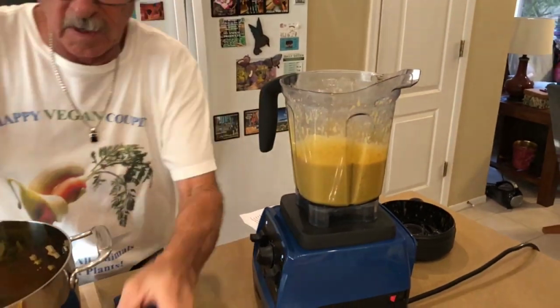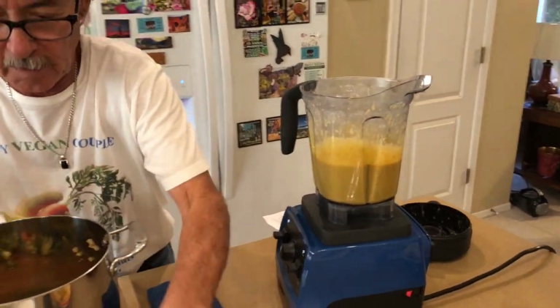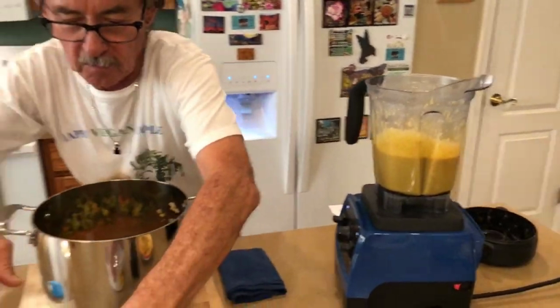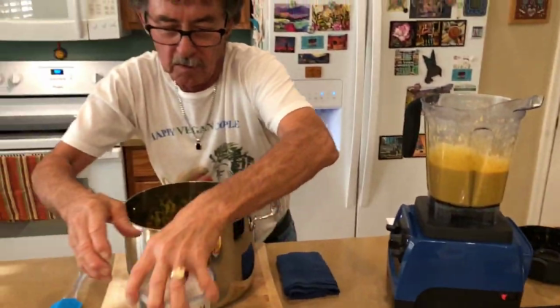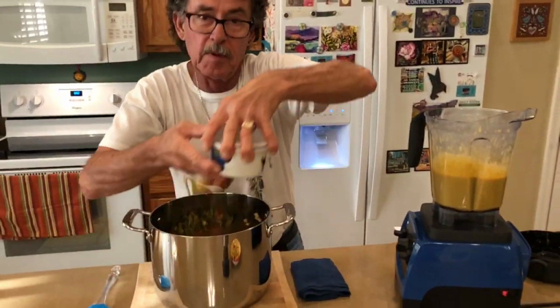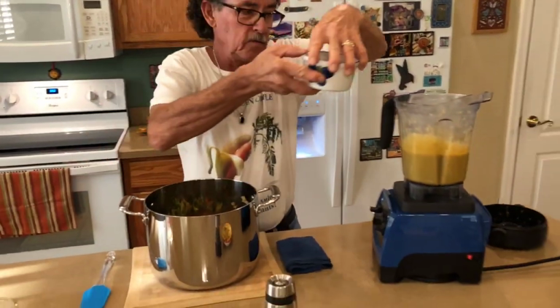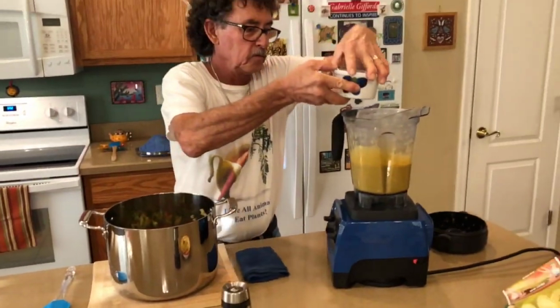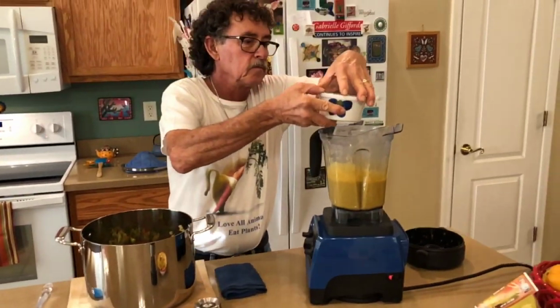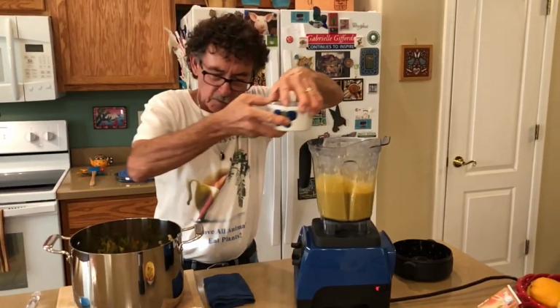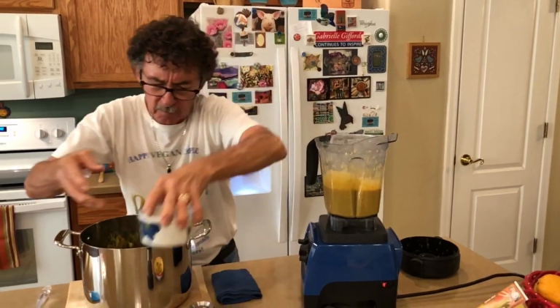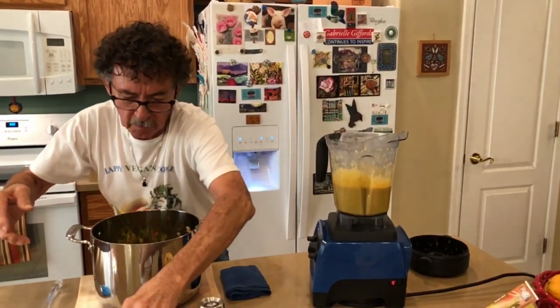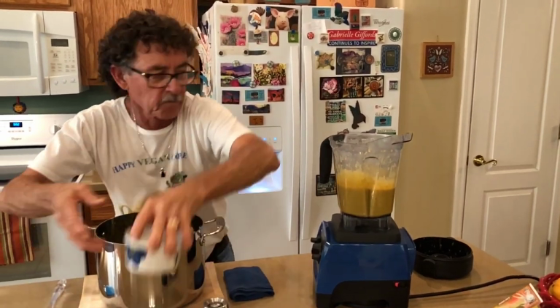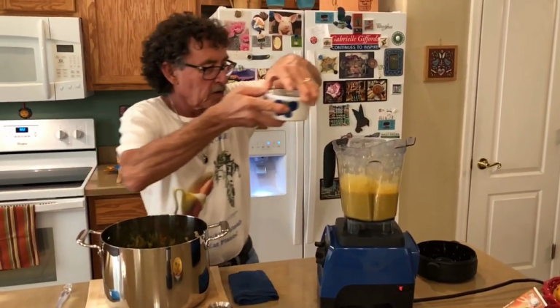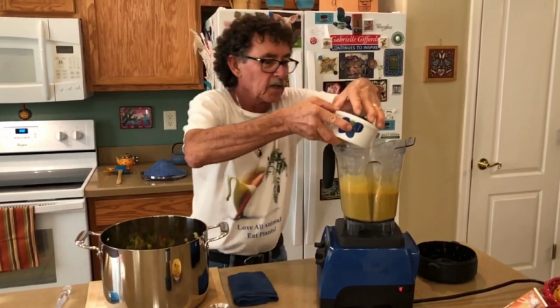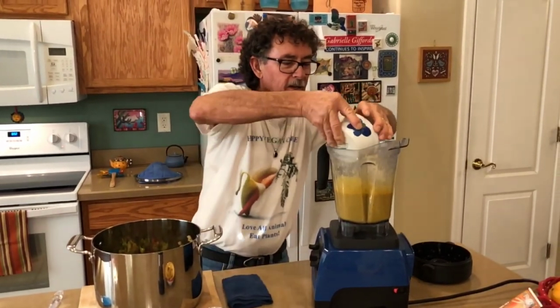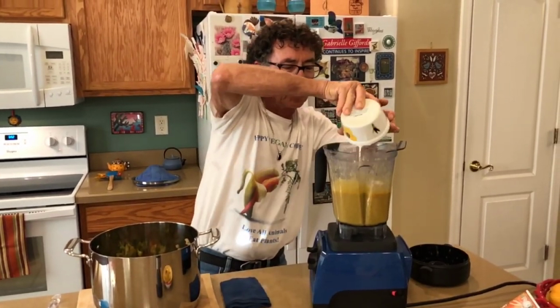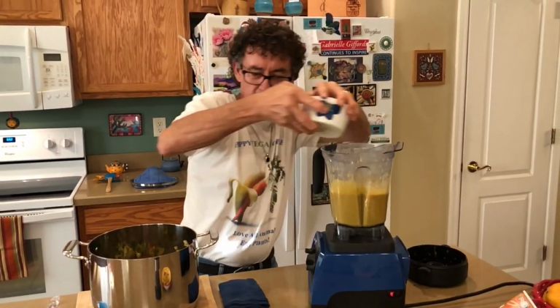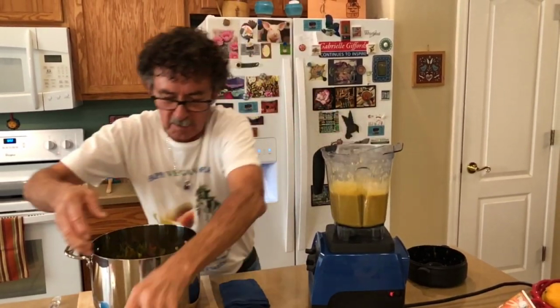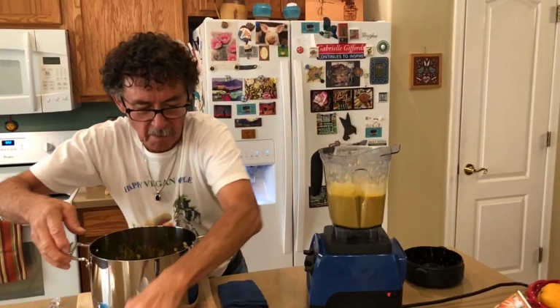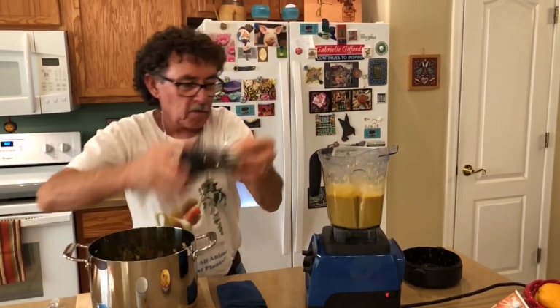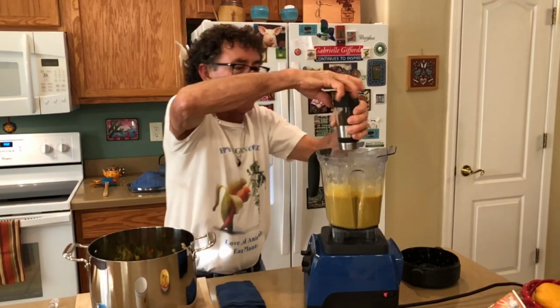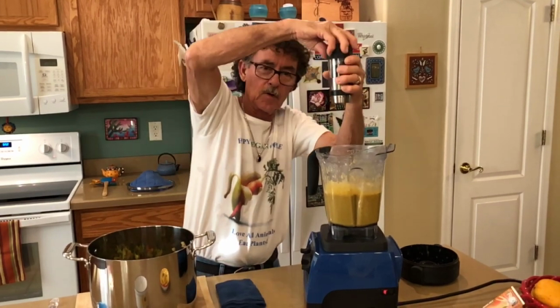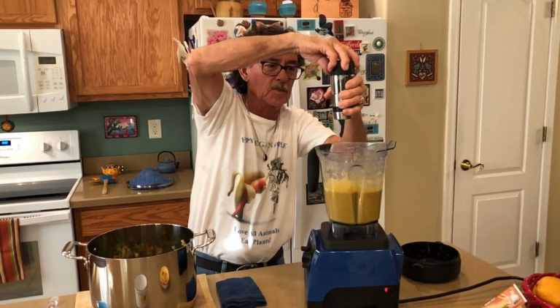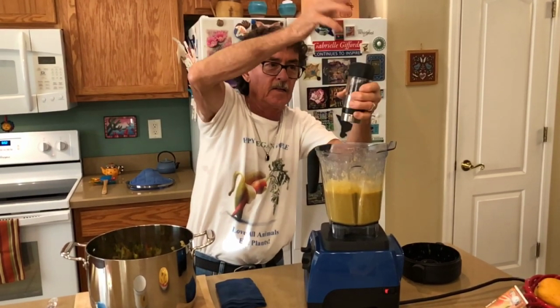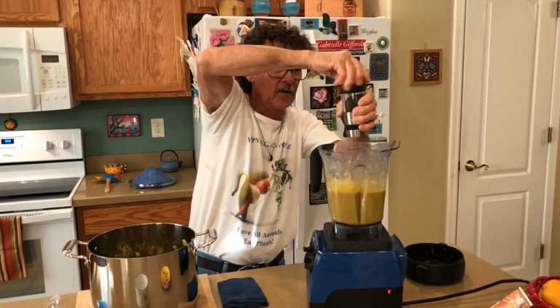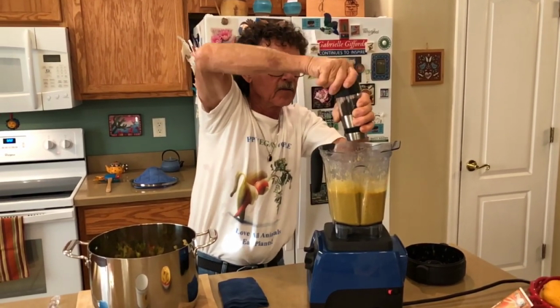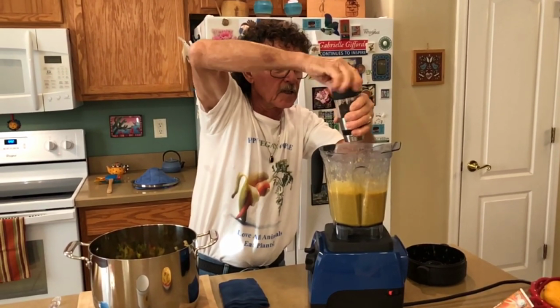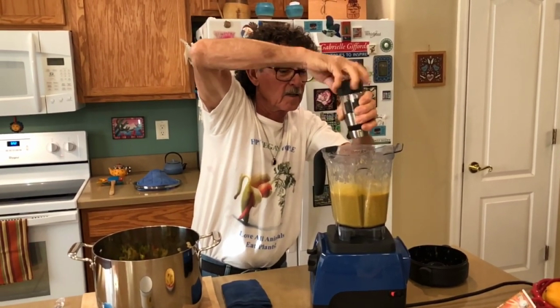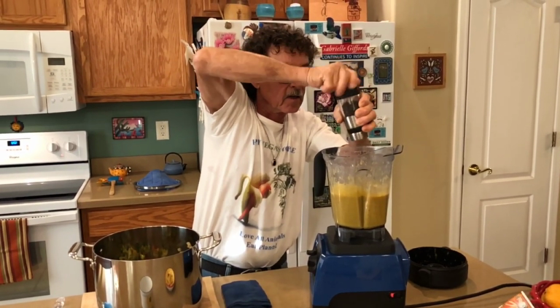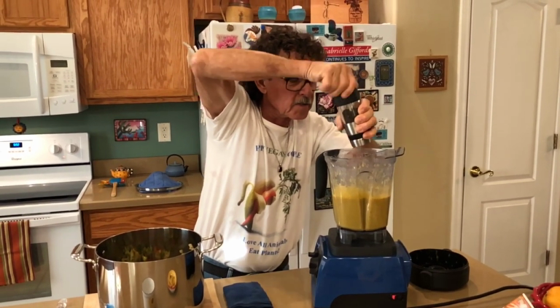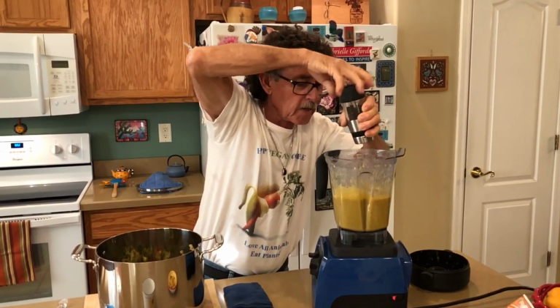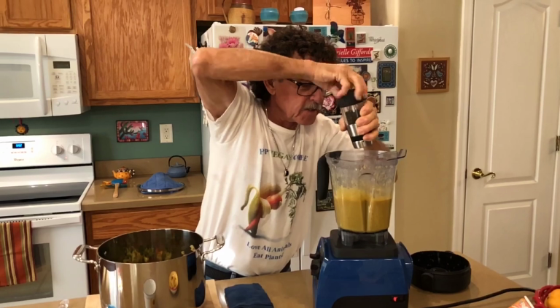Now we're going to add our almond milk, my black pepper — I'm cracking it fresh, about a half a teaspoon — and my mustard. Then I'm going to blend that for a second just to blend it in.